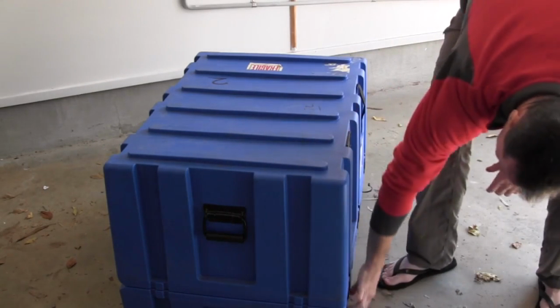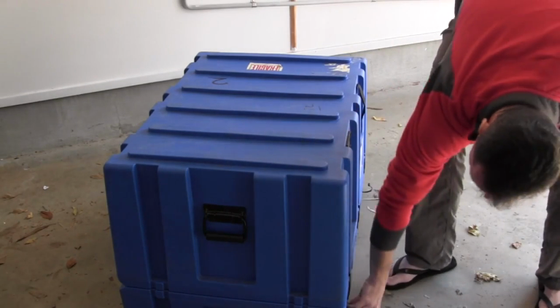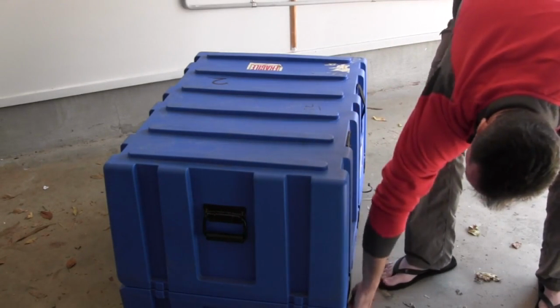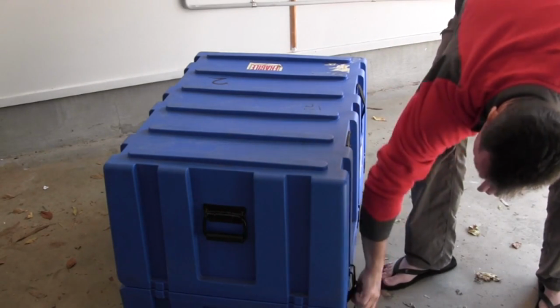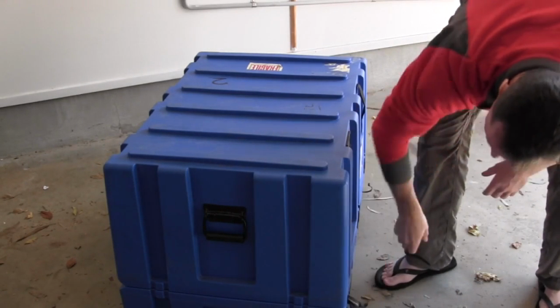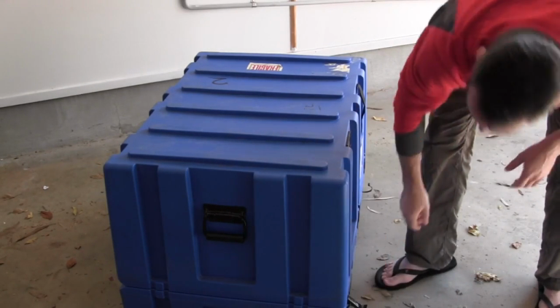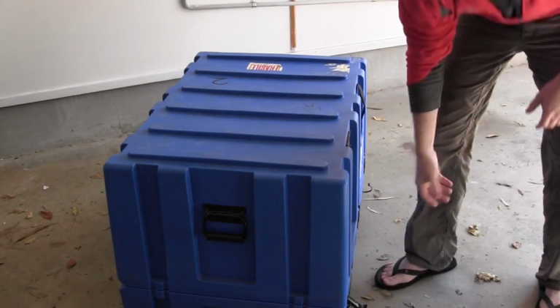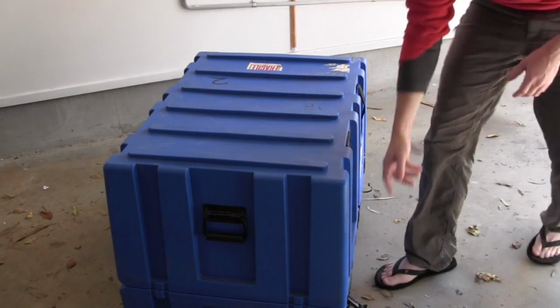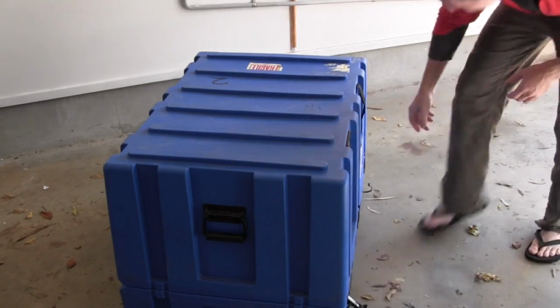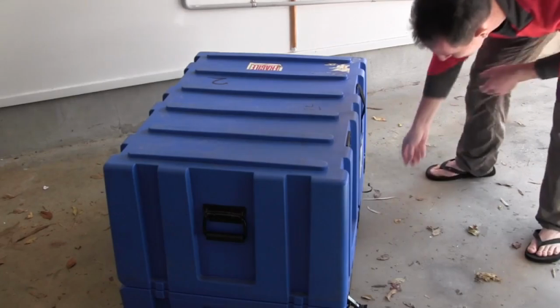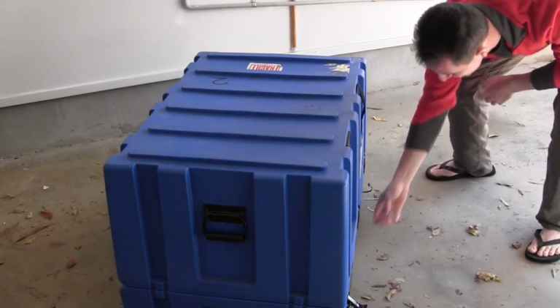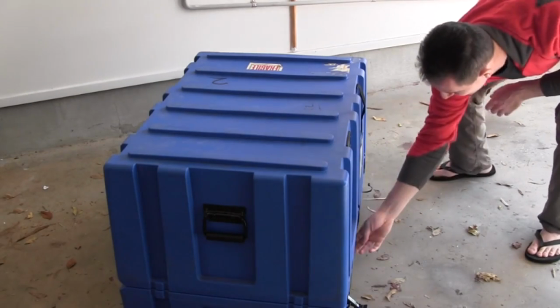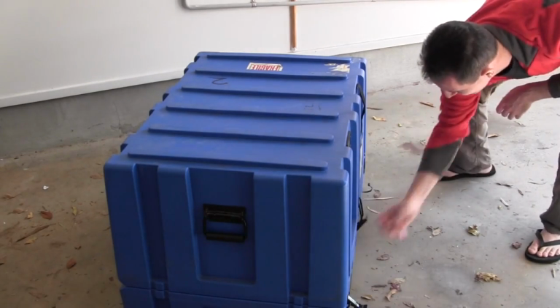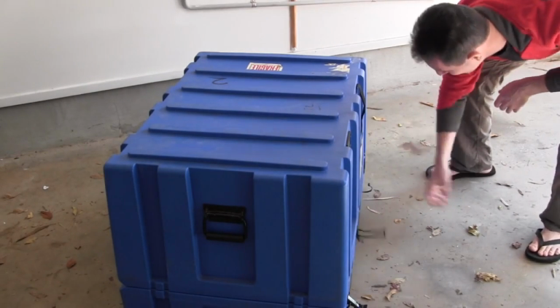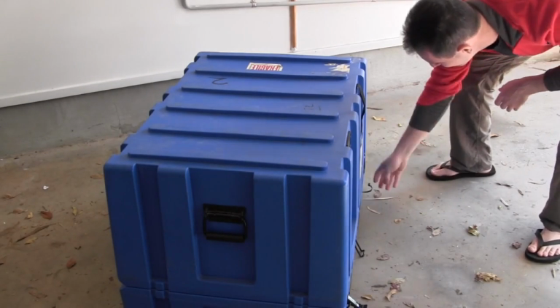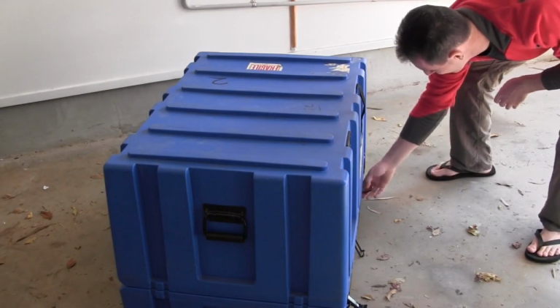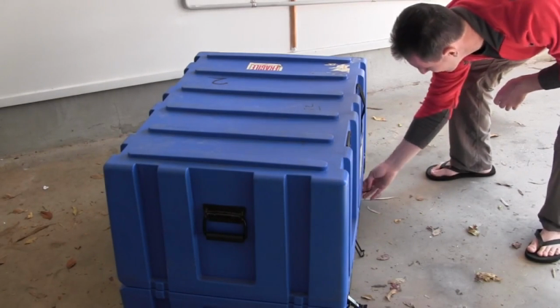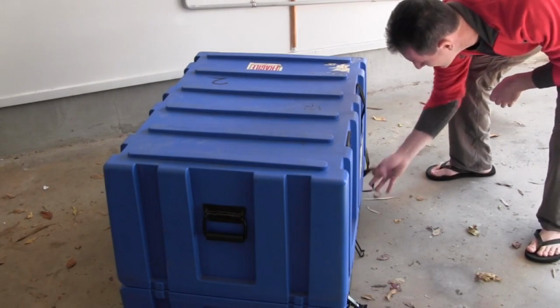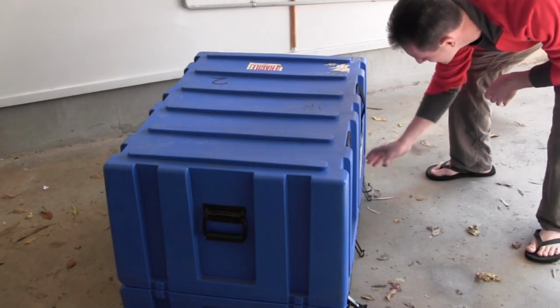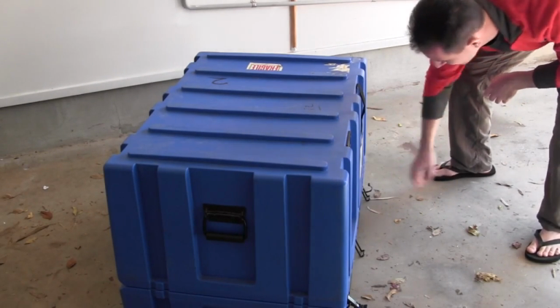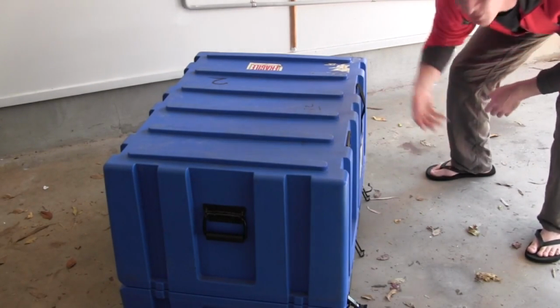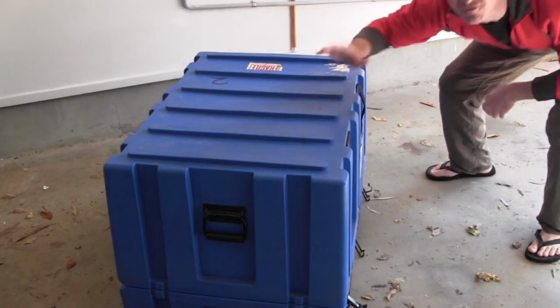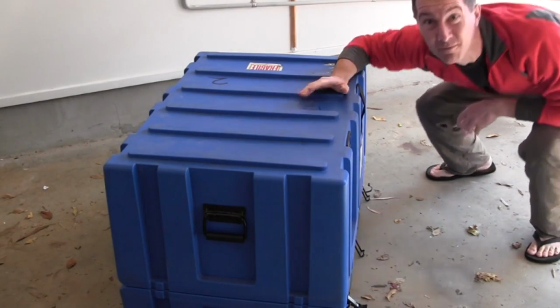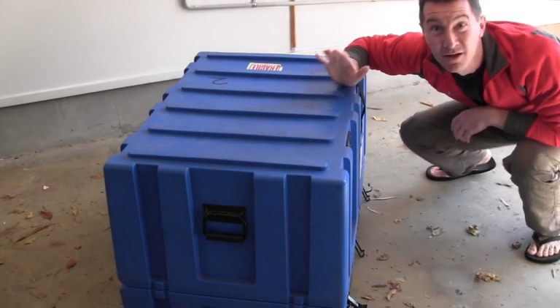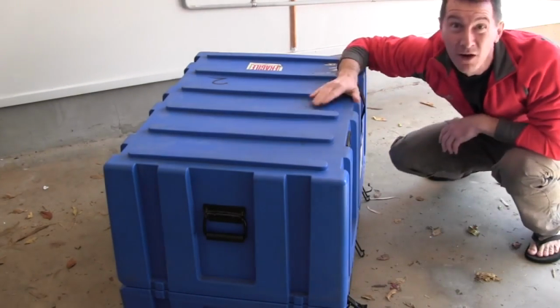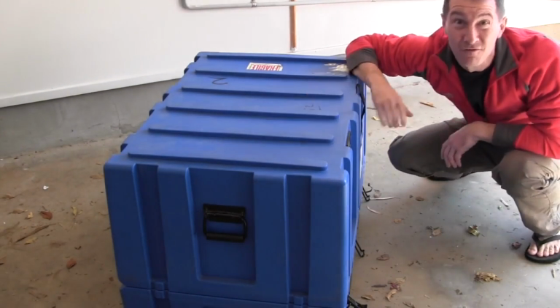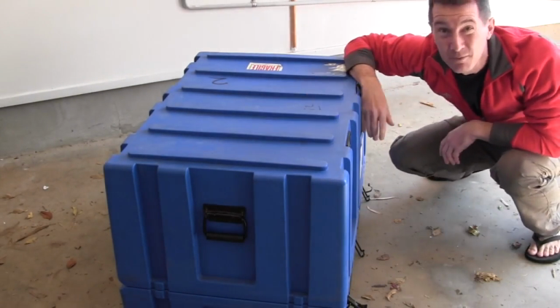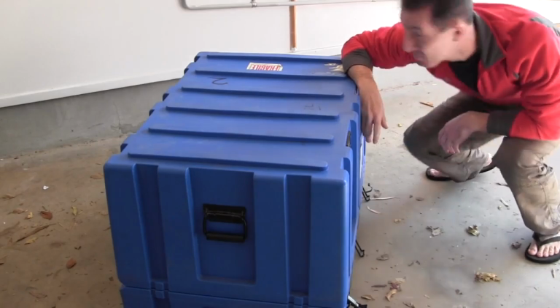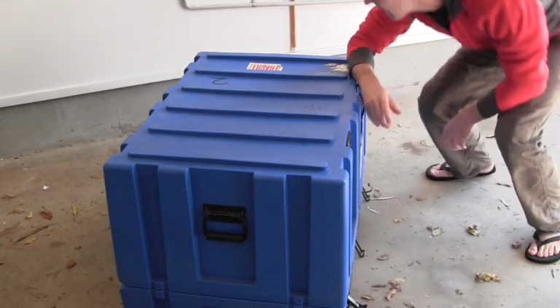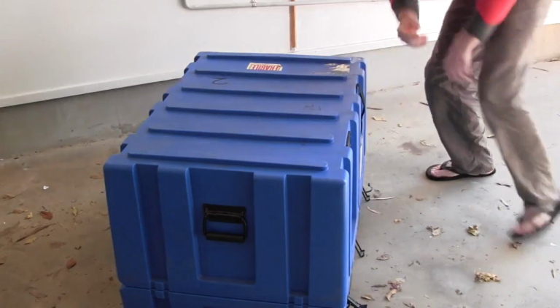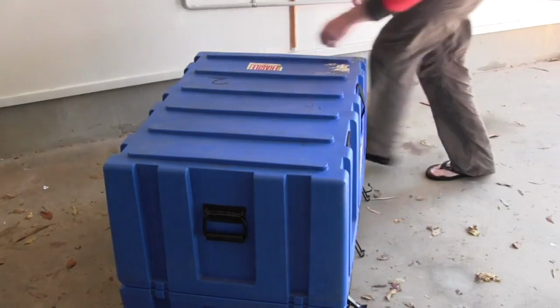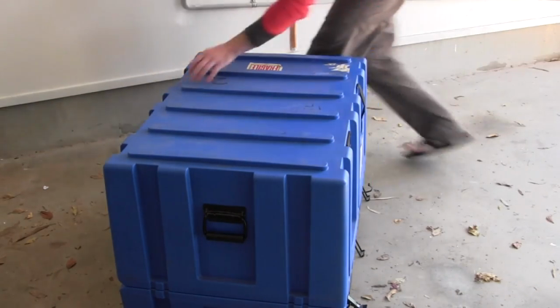It's even got really neat latches on it. I love it. Look at this — won't even fit in the boot of my car. Forget it.